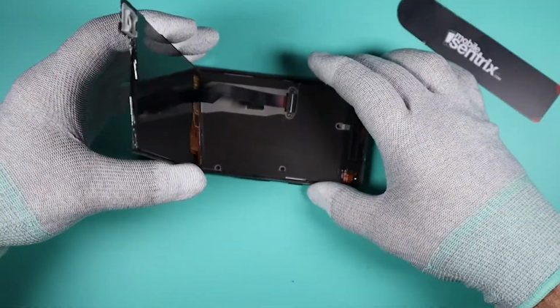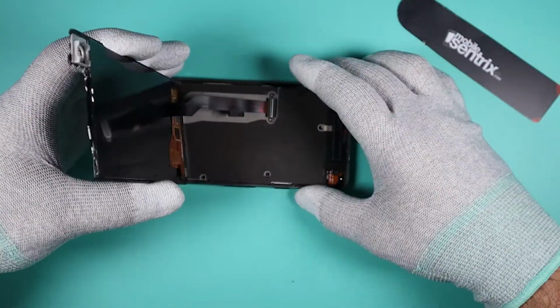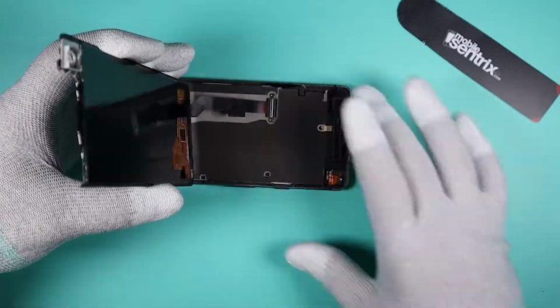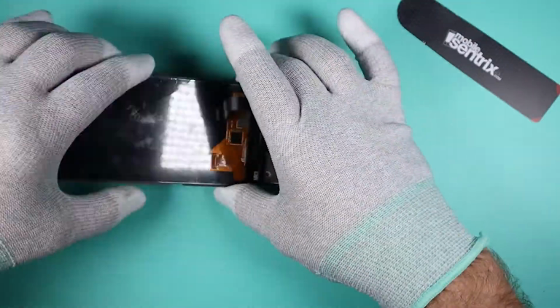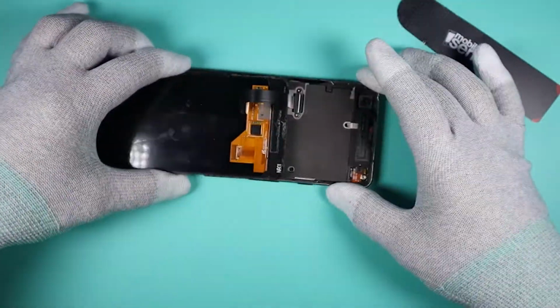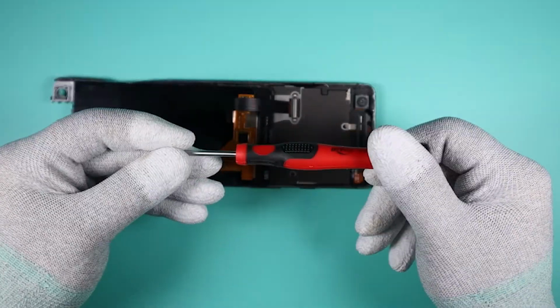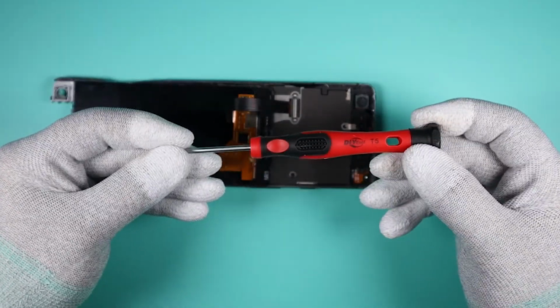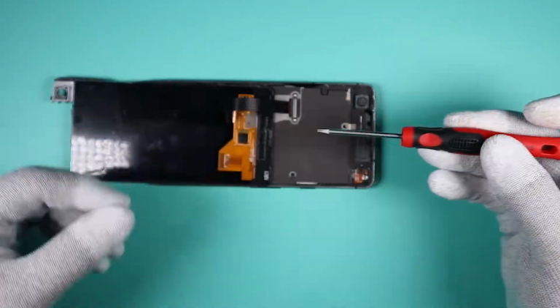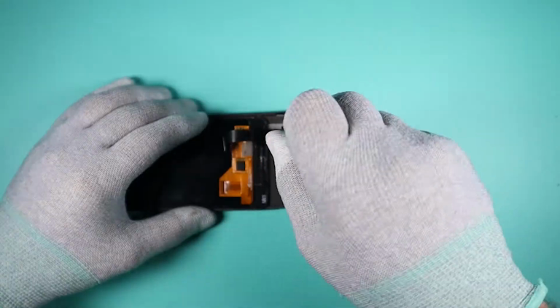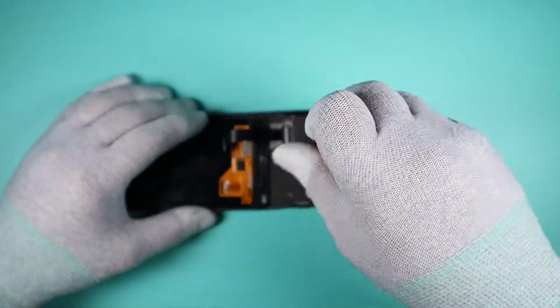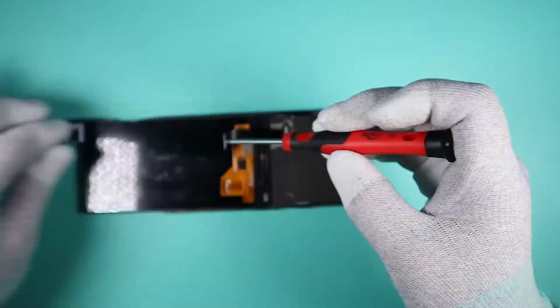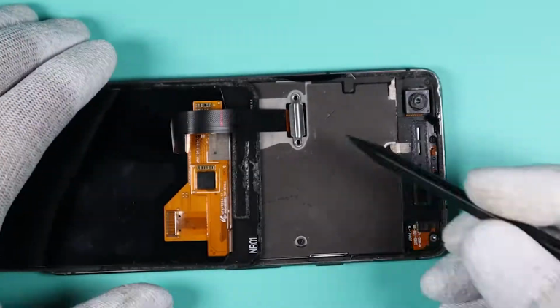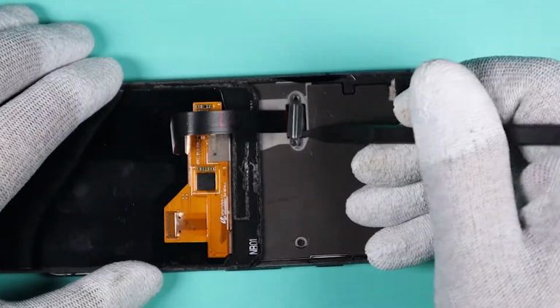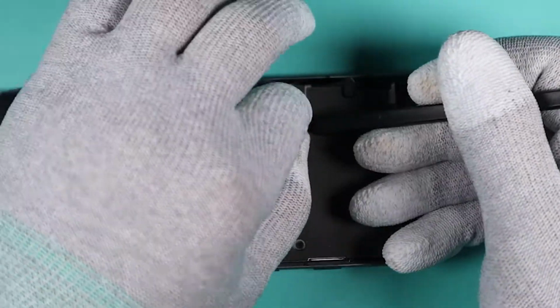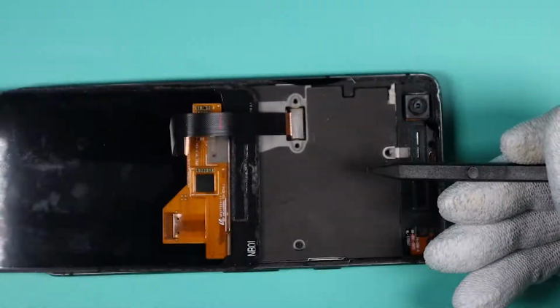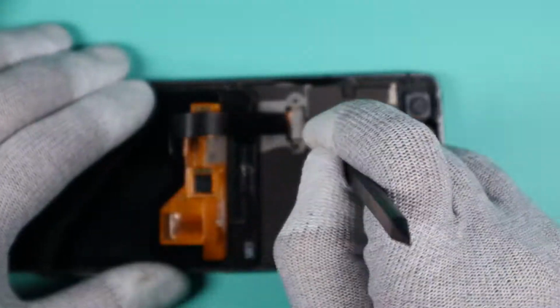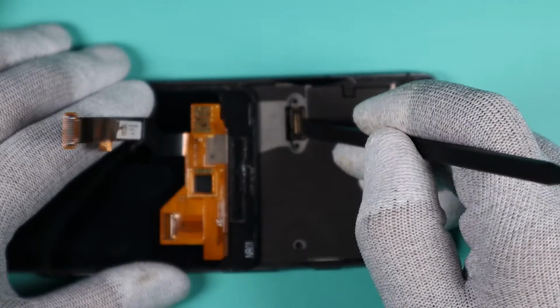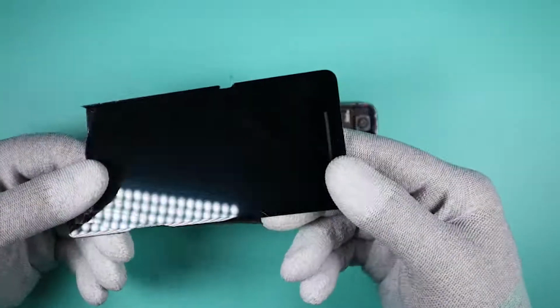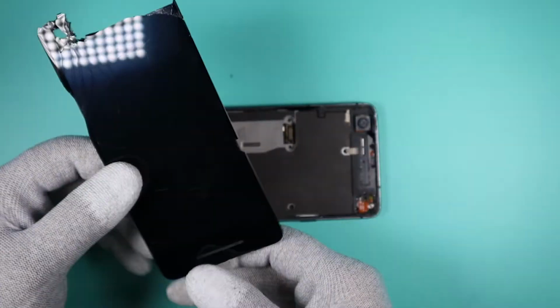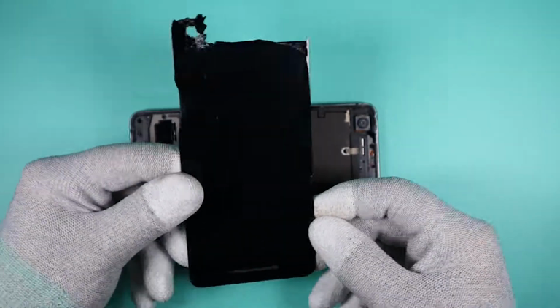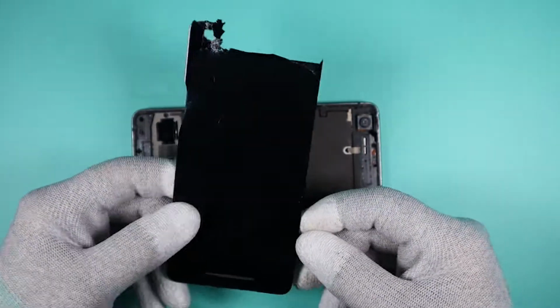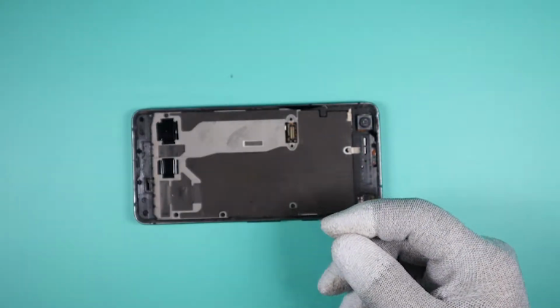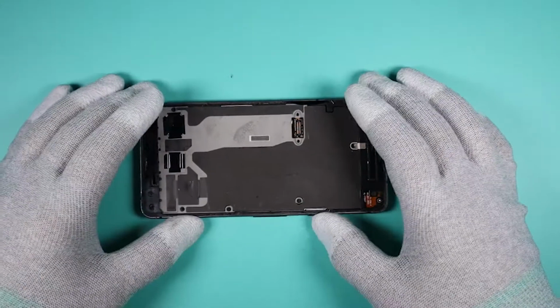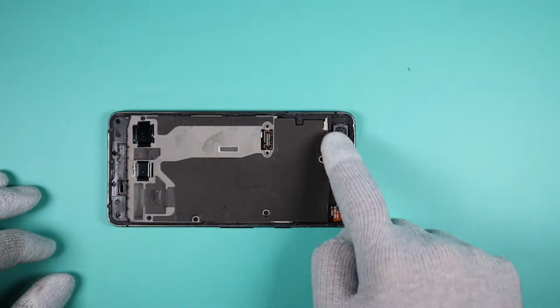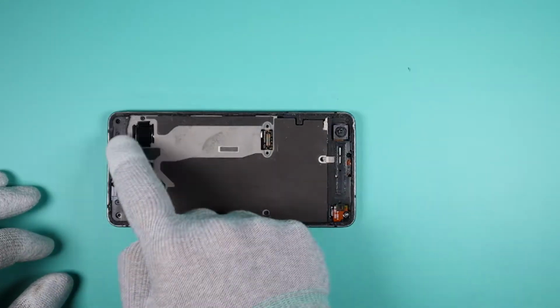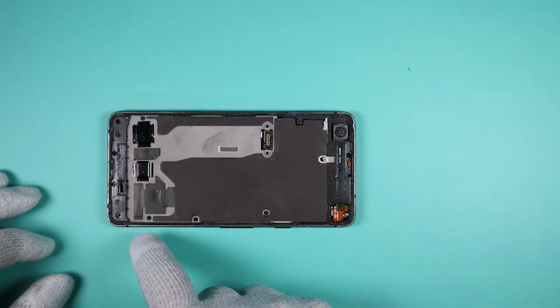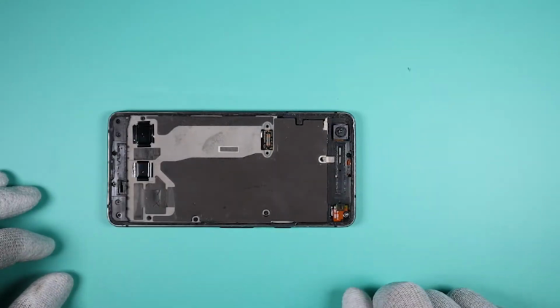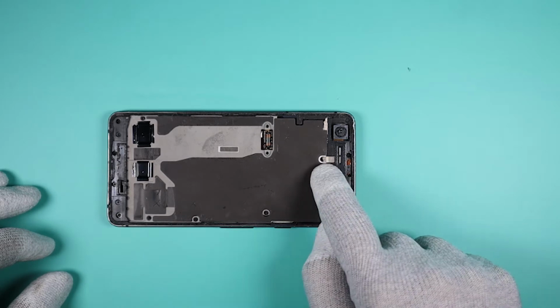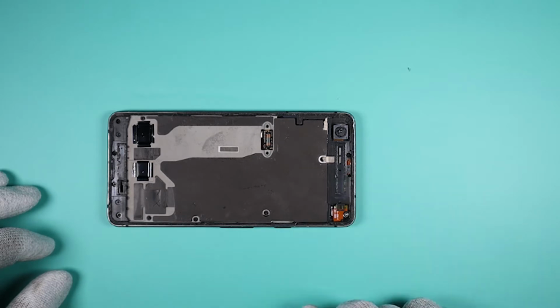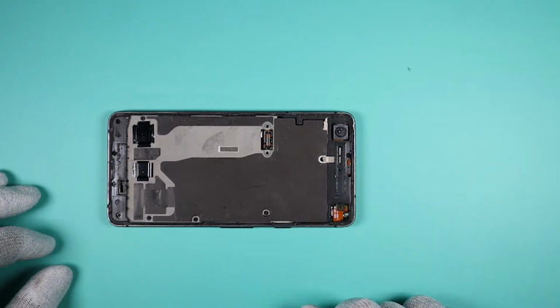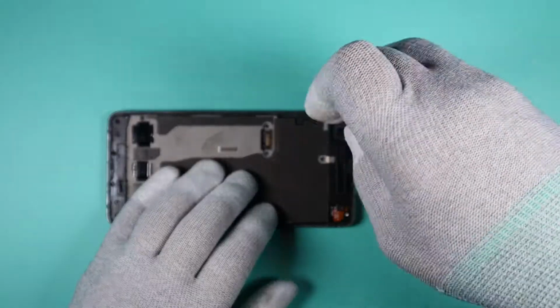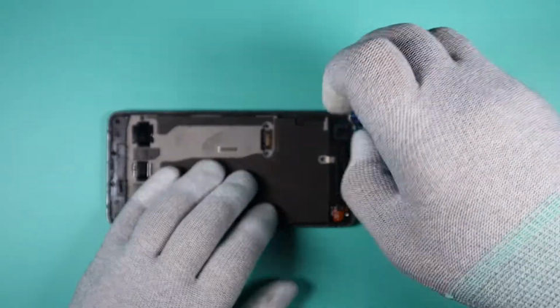Now flip the screen over and you will find two Torx T5 screws holding the connector. Once the screen is out of the way we will need to remove 11 Phillips screws and one Torx T5 in the corner.